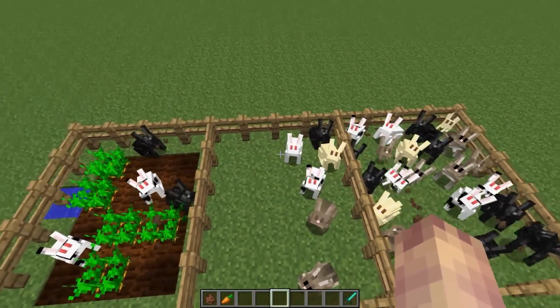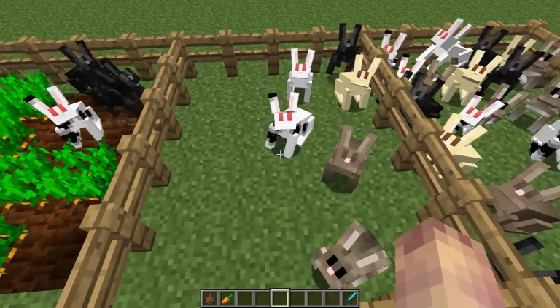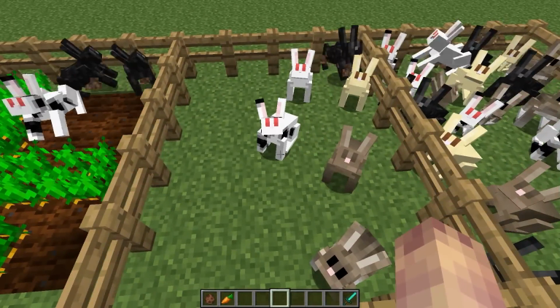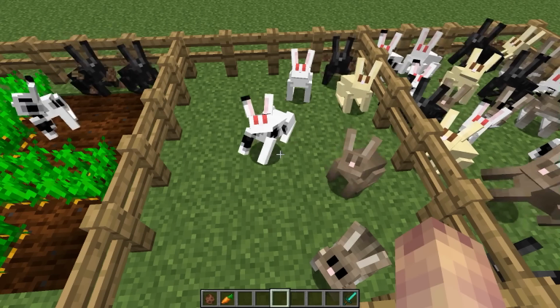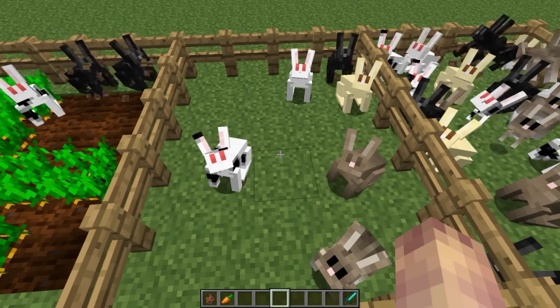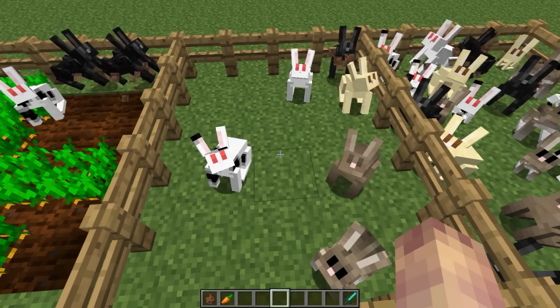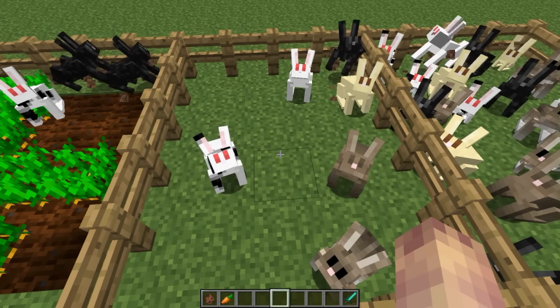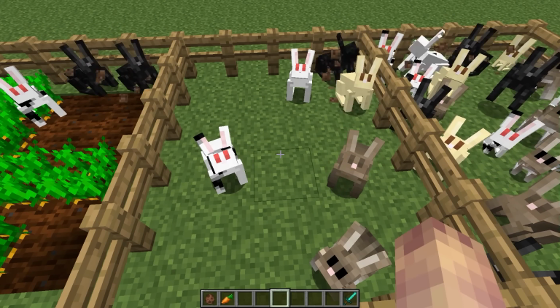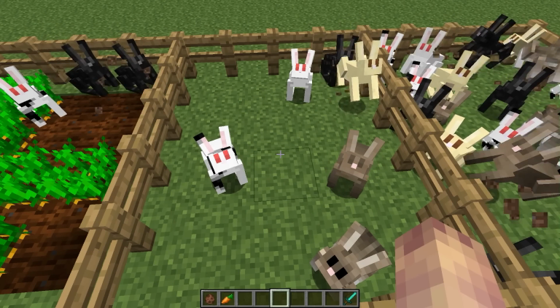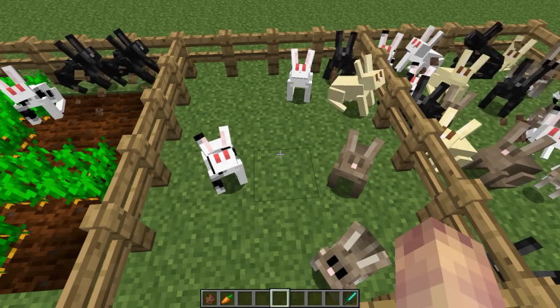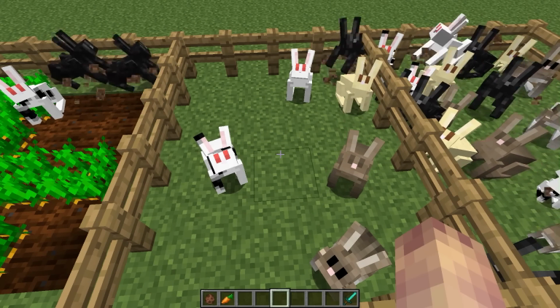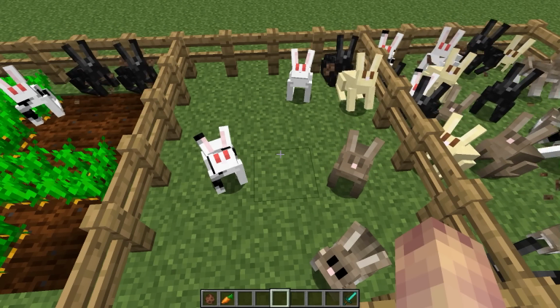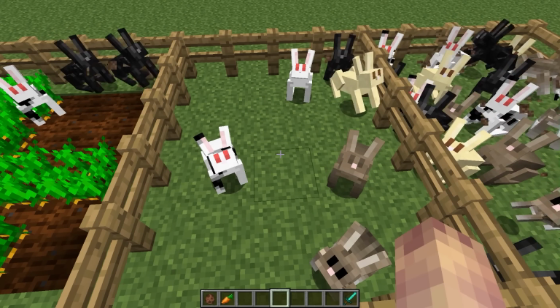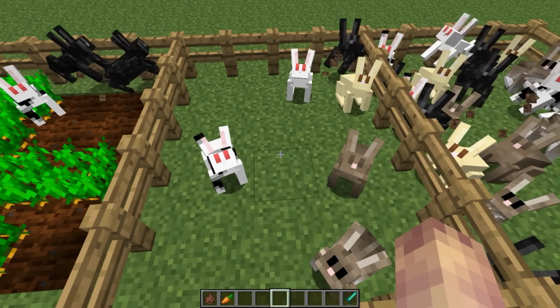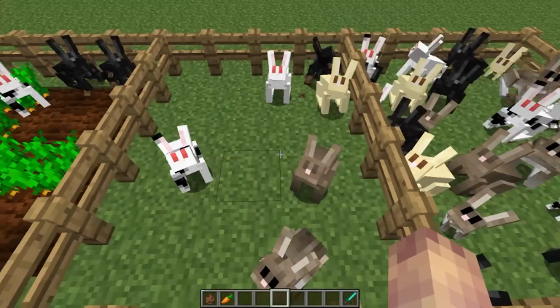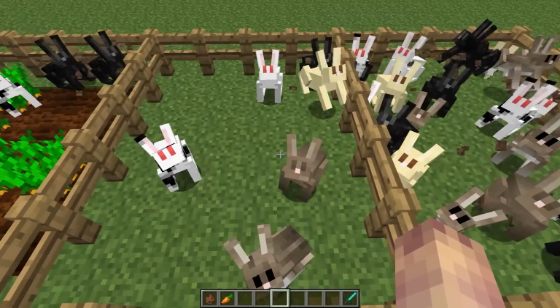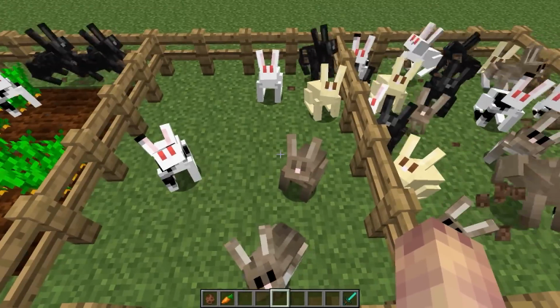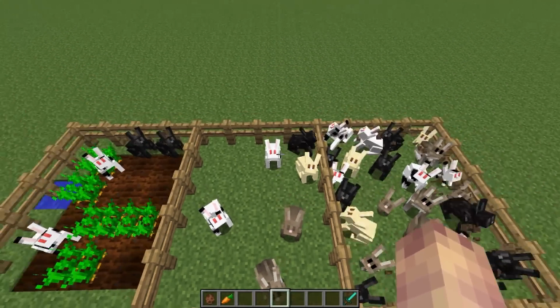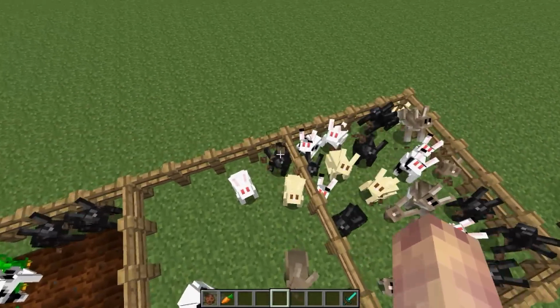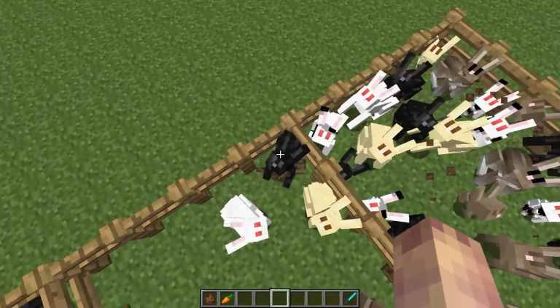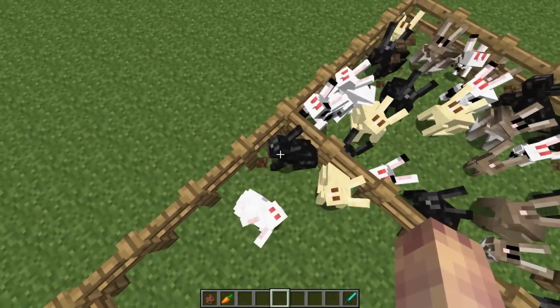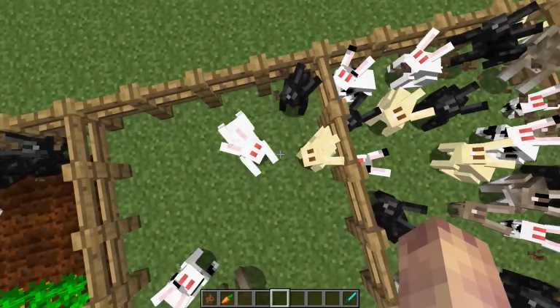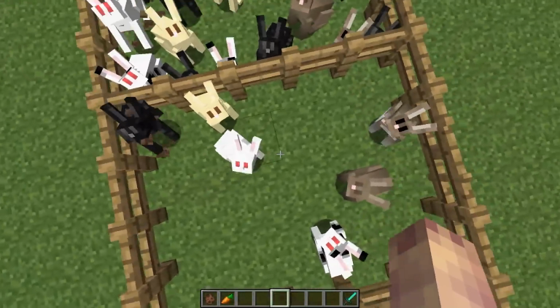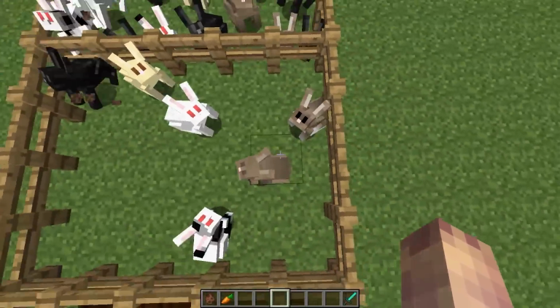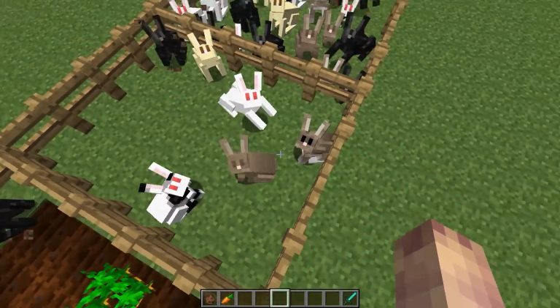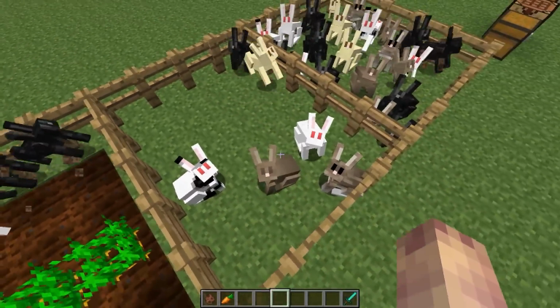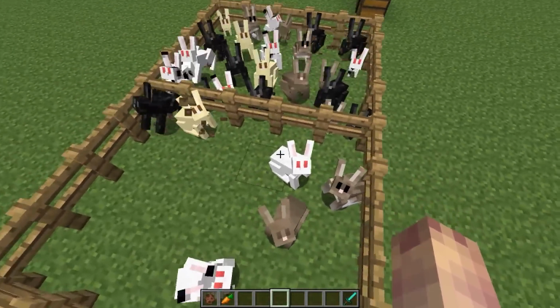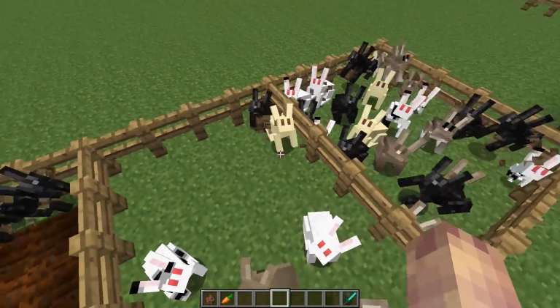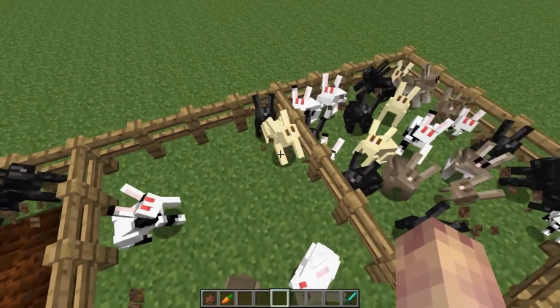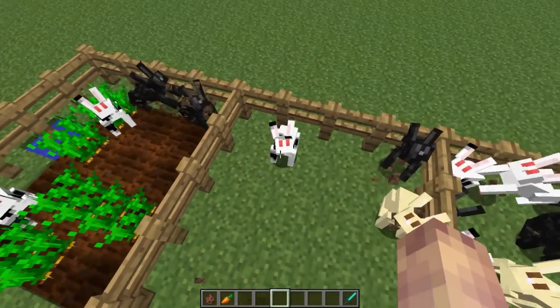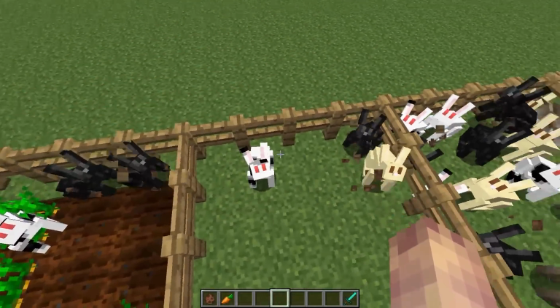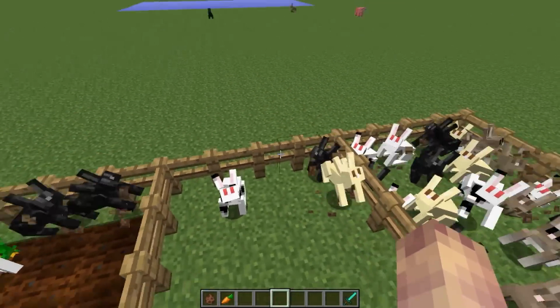Rabbits come in many different variations. There is white, brown, gold, black and white, and salt and pepper. Here we have the salt and pepper, the brown, the white, the gold, and the black and white.